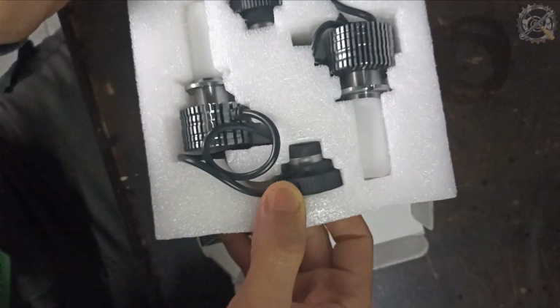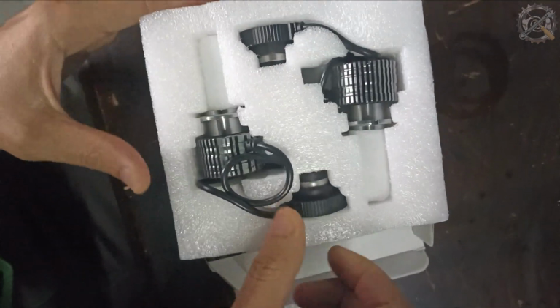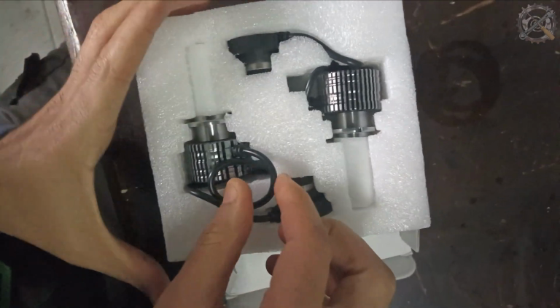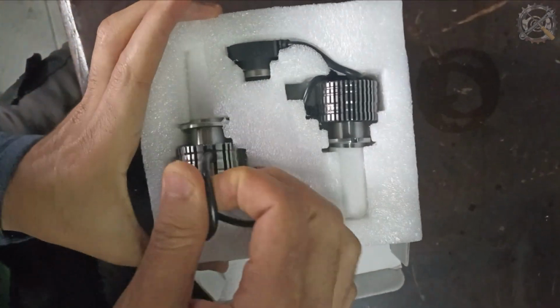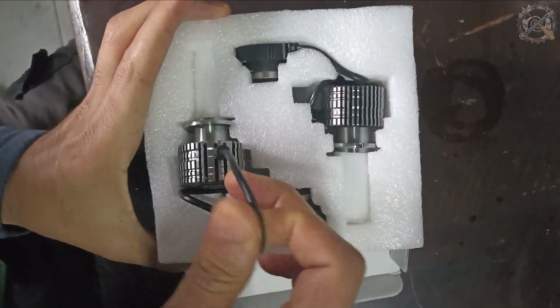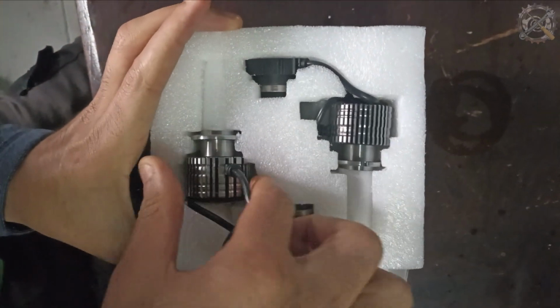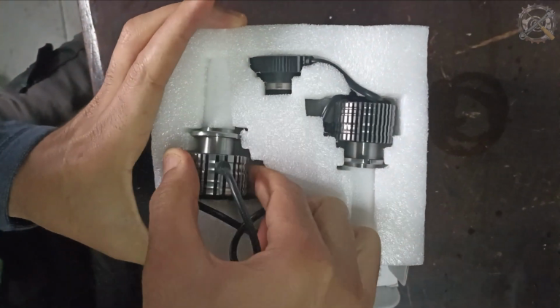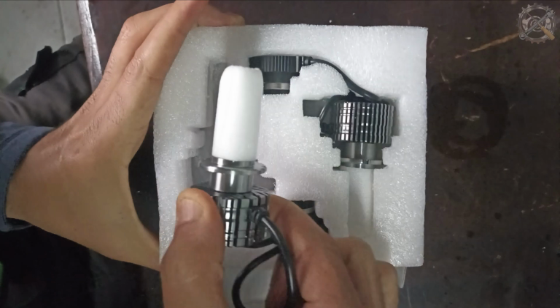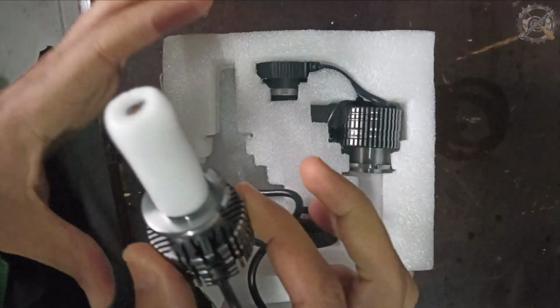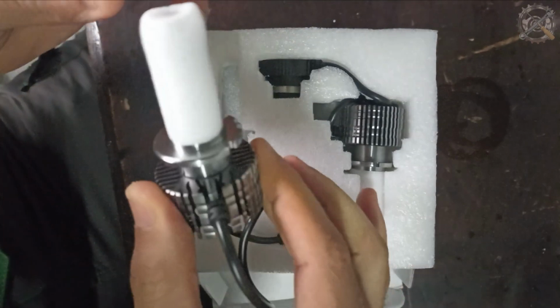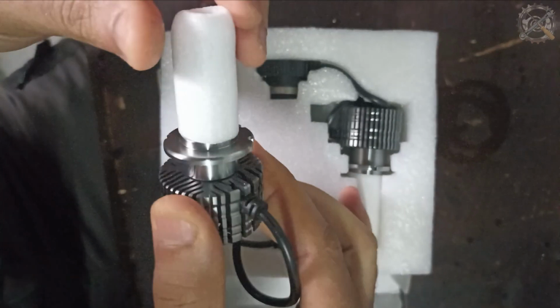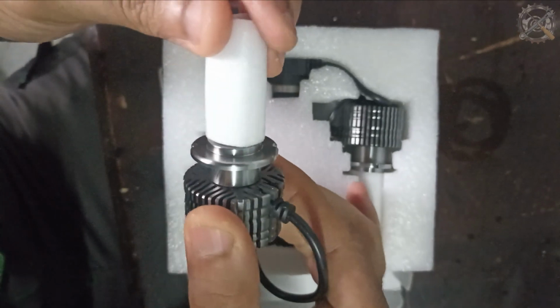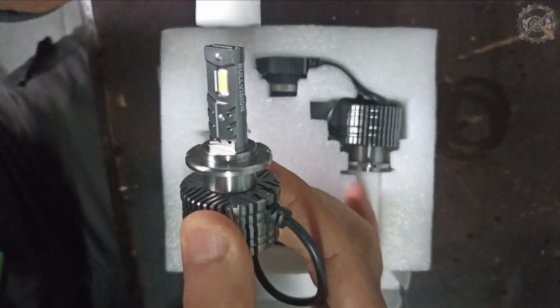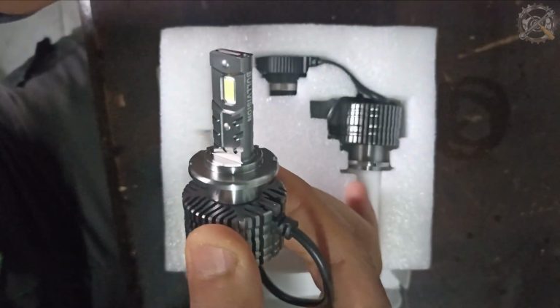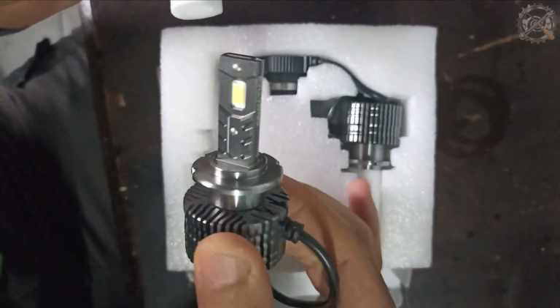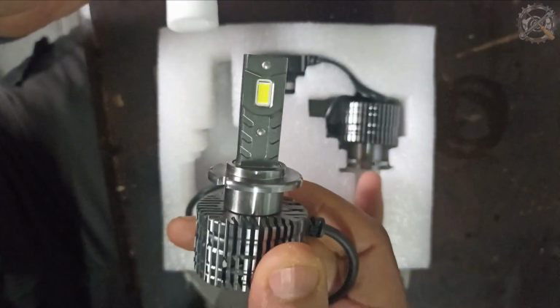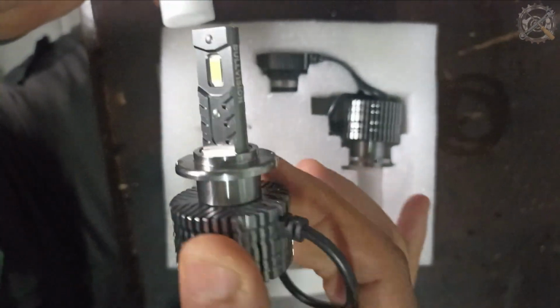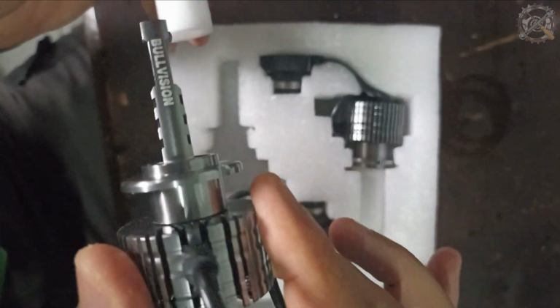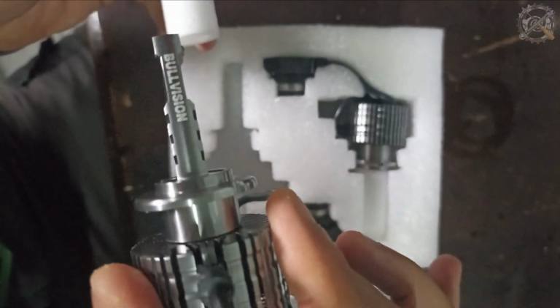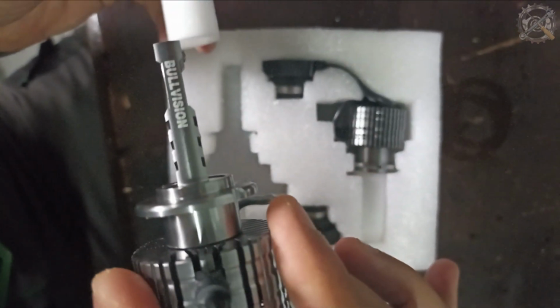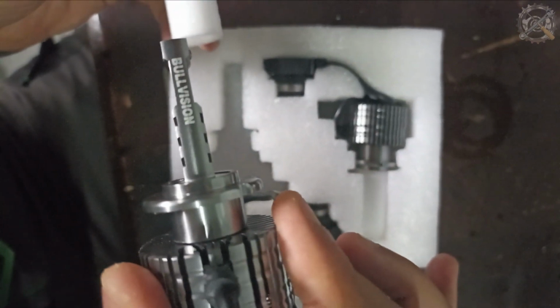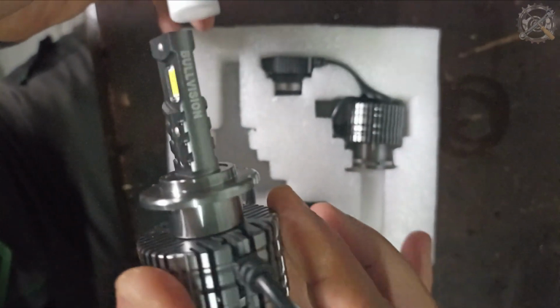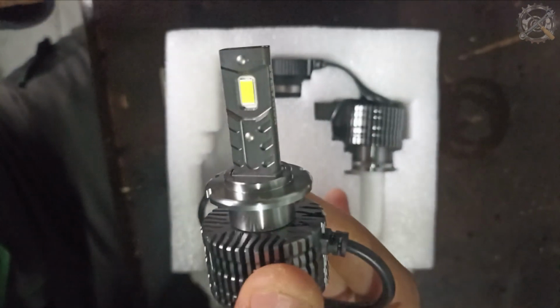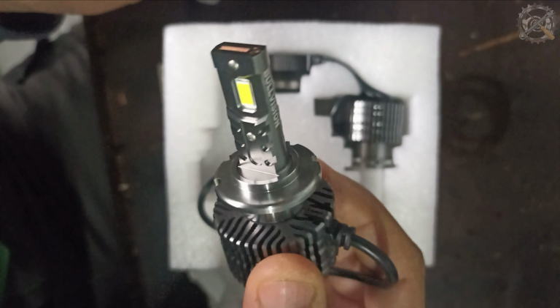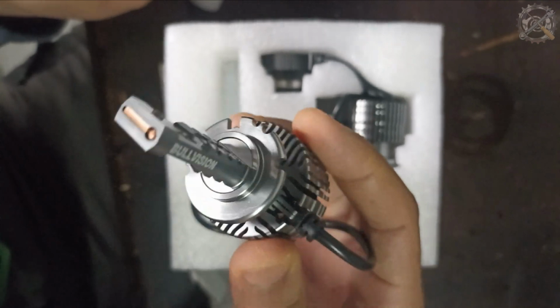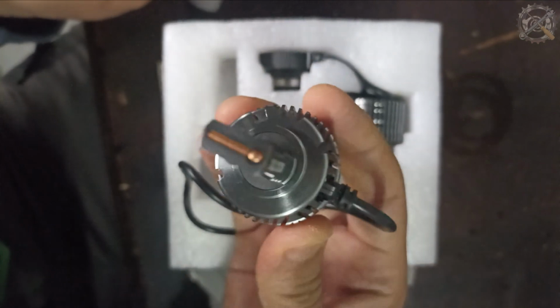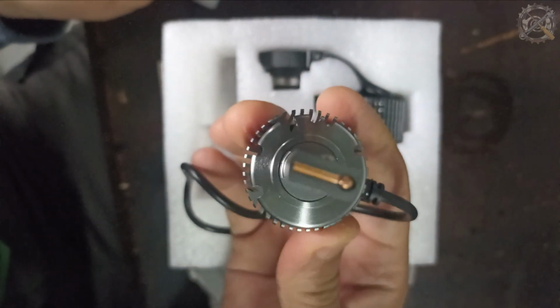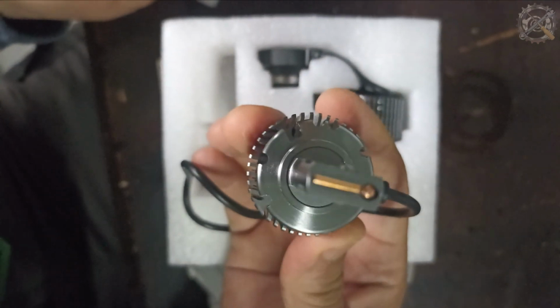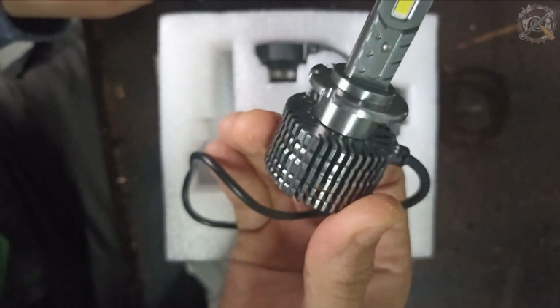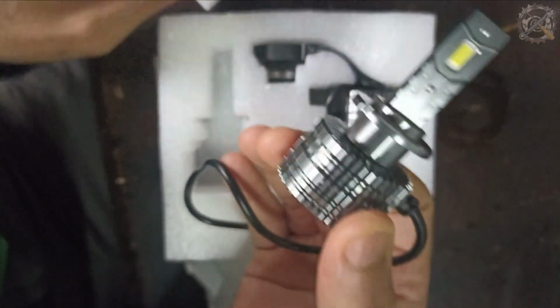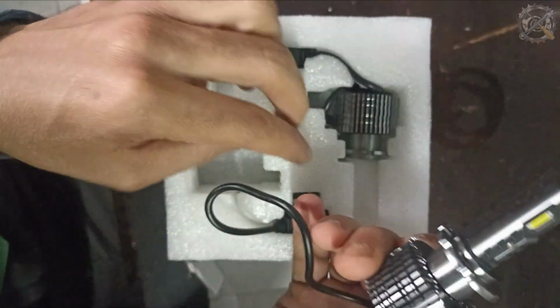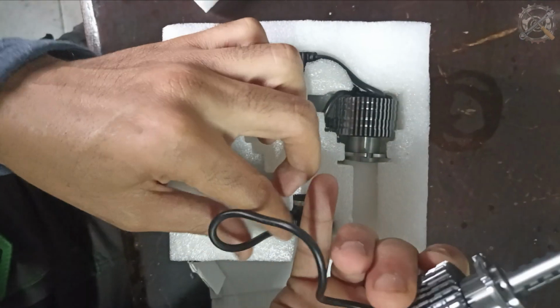Les ampoules LED que nous allons installer fonctionnent avec le même ballast que les ampoules HID. Donc aucune modification n'est nécessaire au niveau des phares. Si vous souhaitez acheter ces ampoules, vous pouvez trouver le lien dans la description.